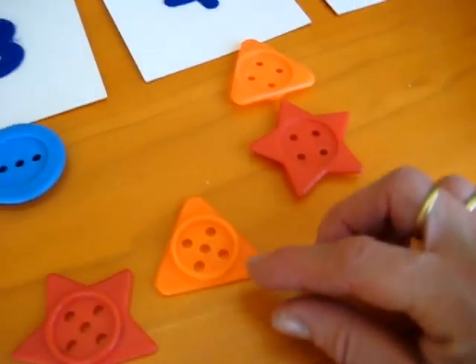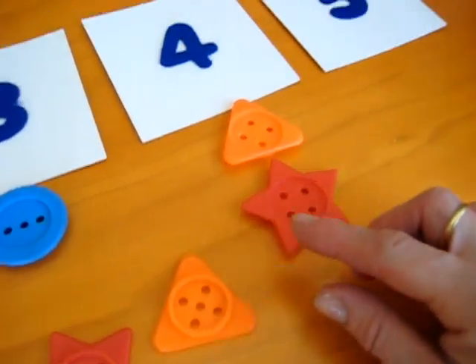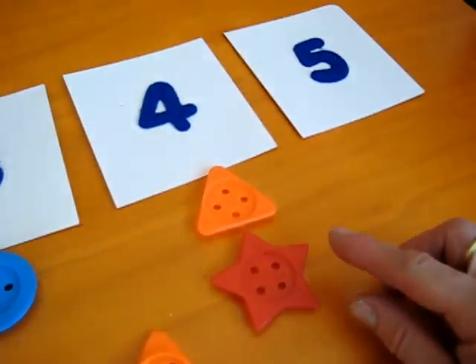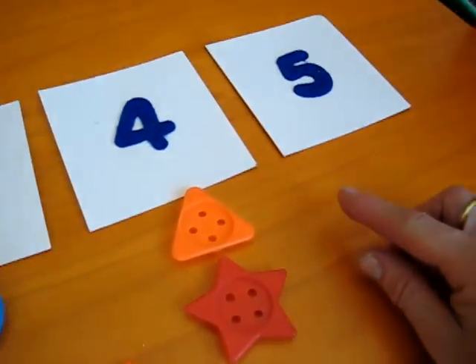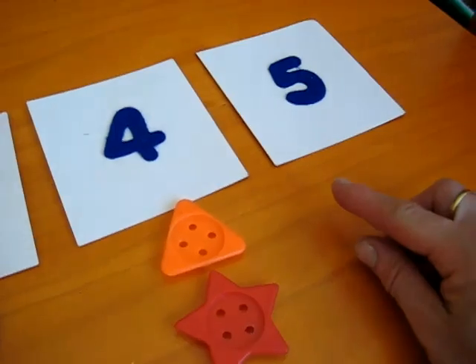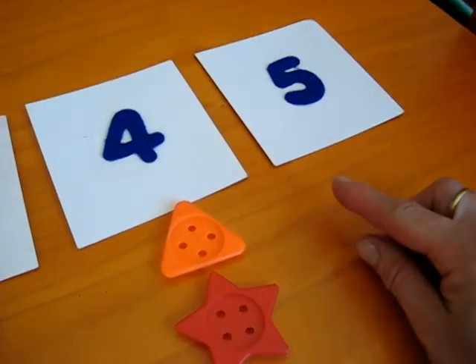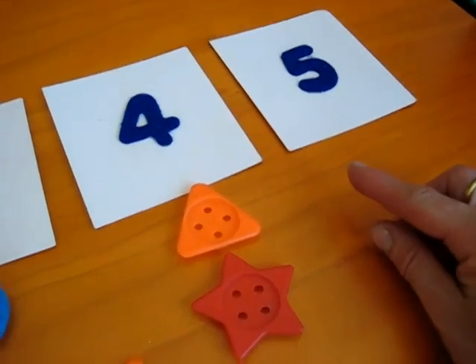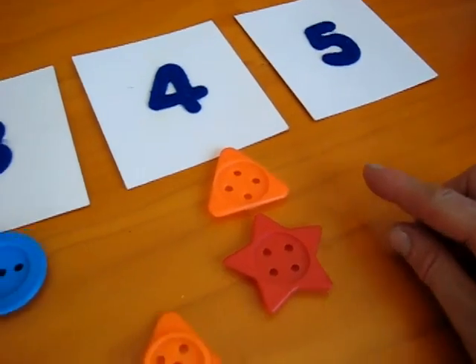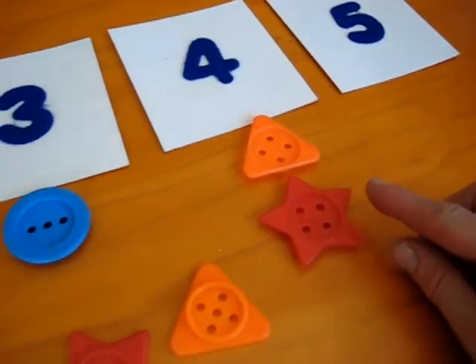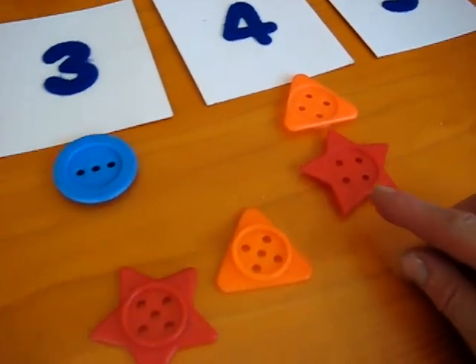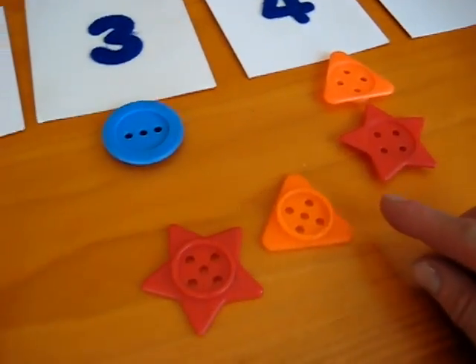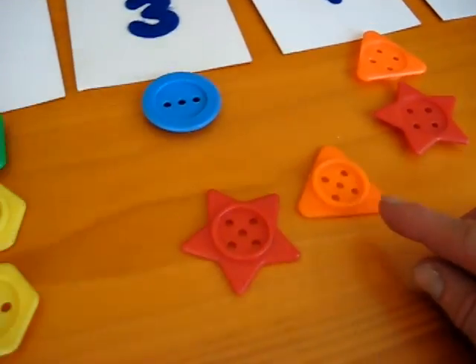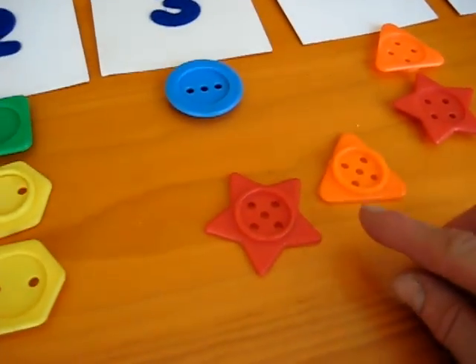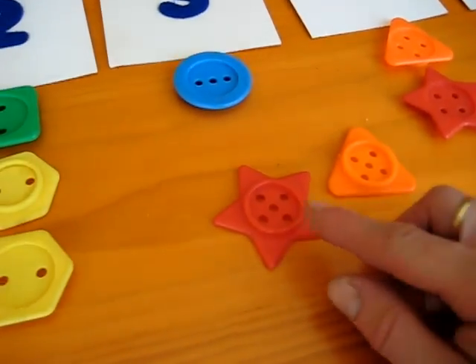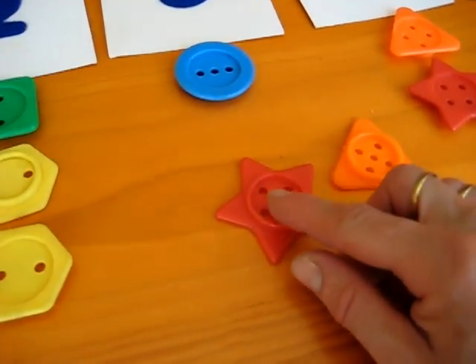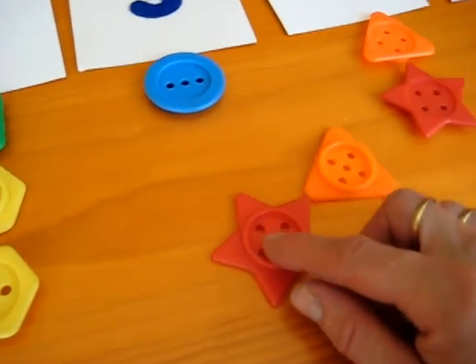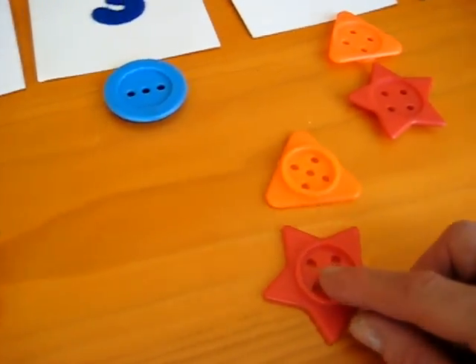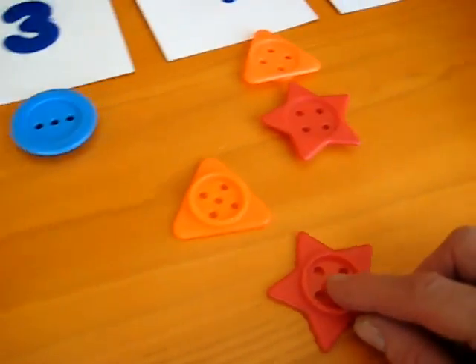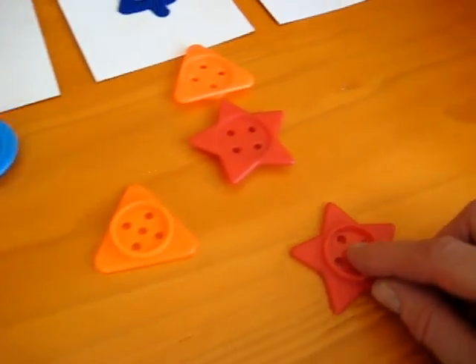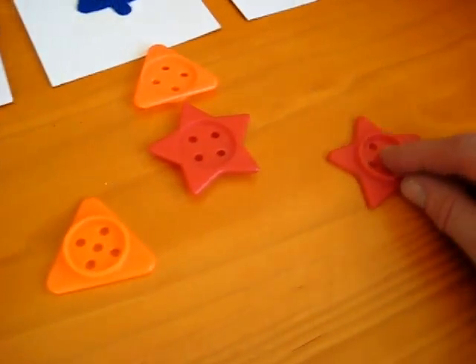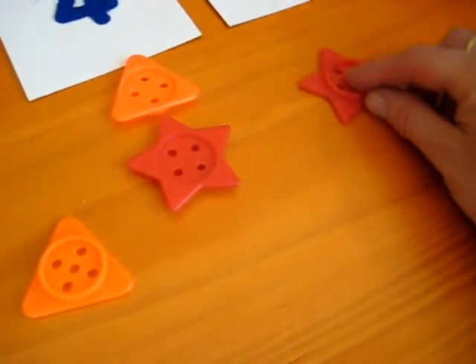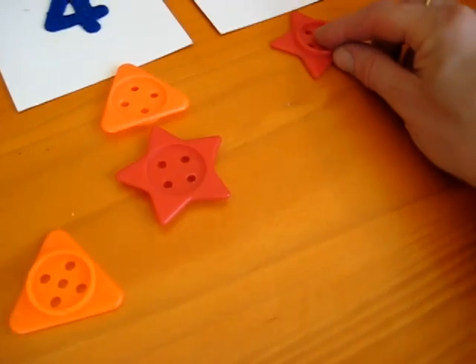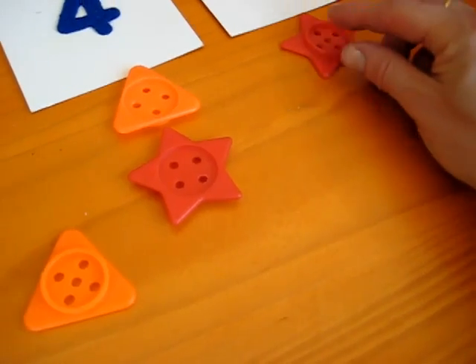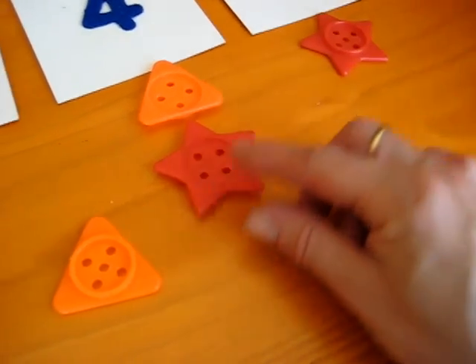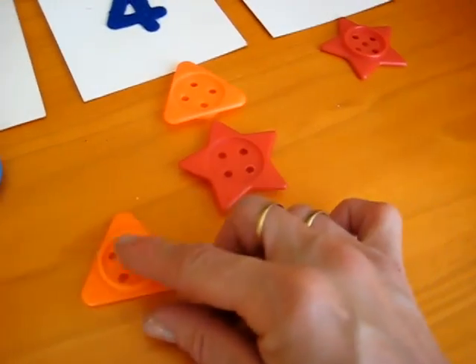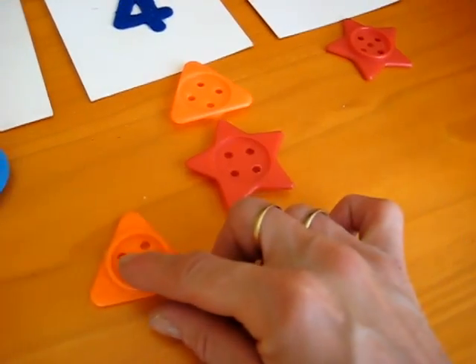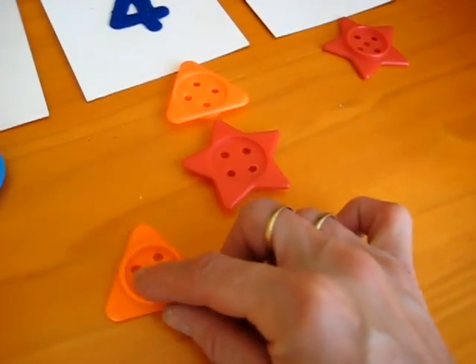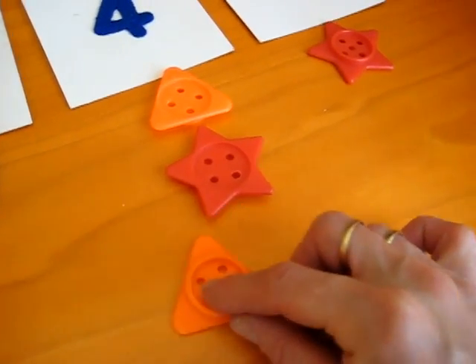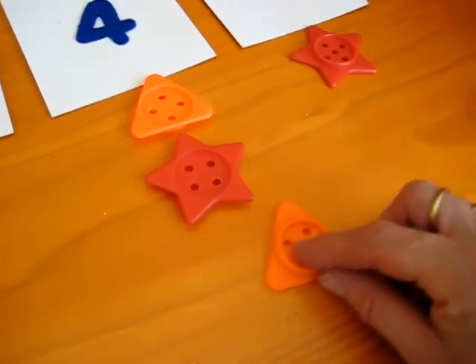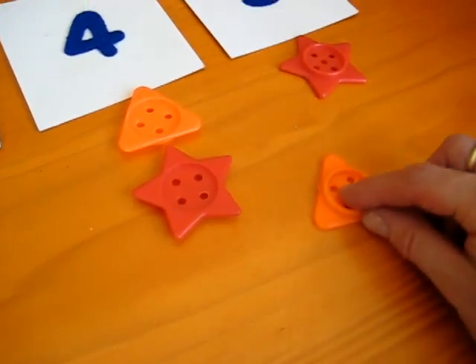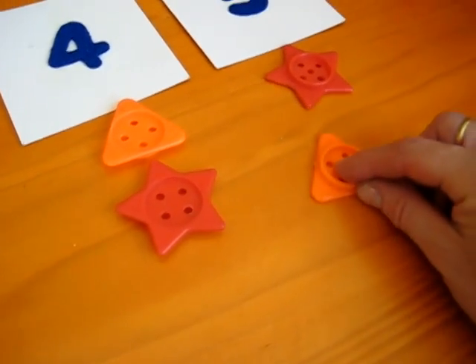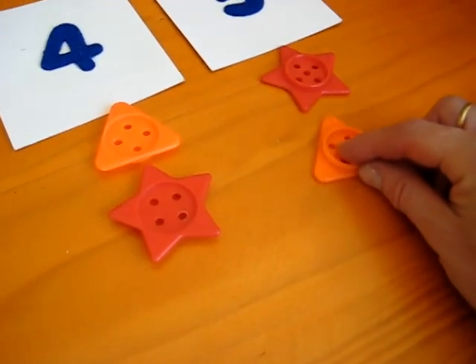Our next number is five. Can you see the five holes? Our red star and our orange triangle.